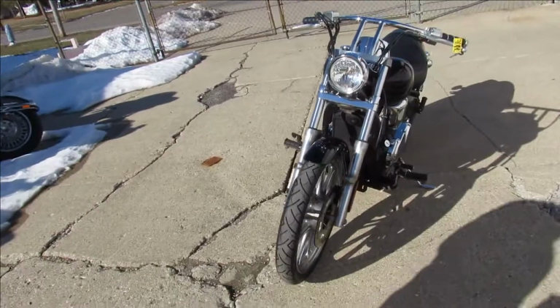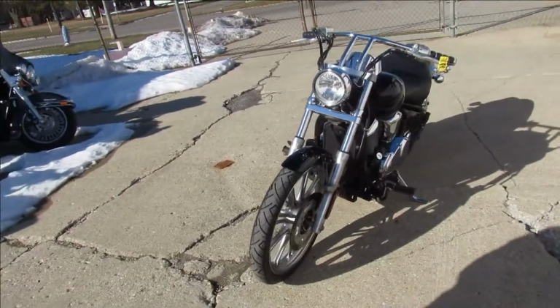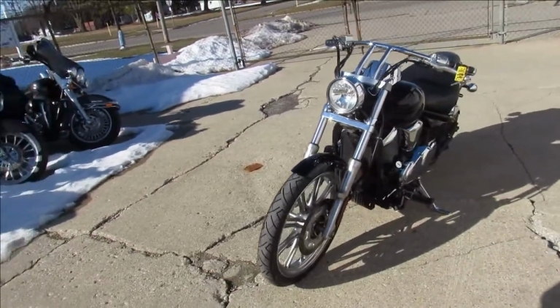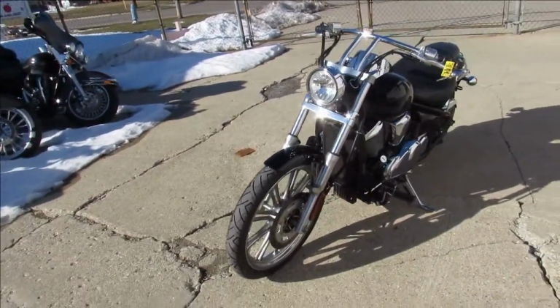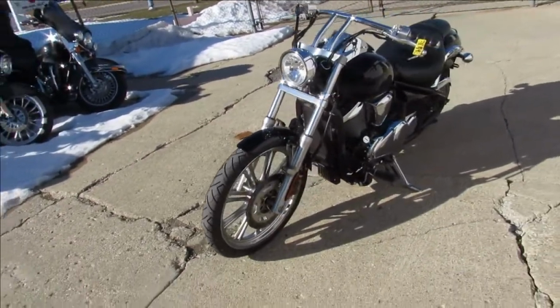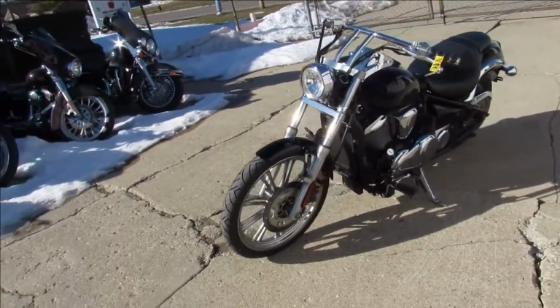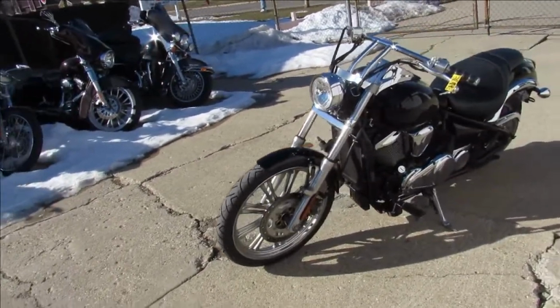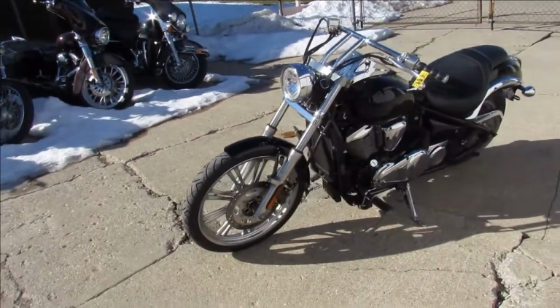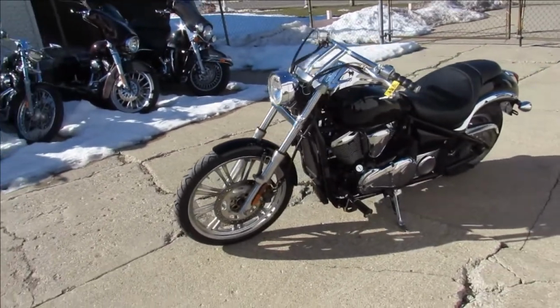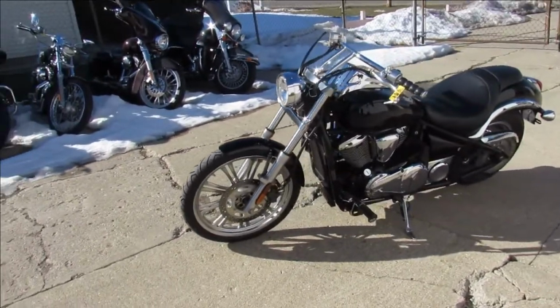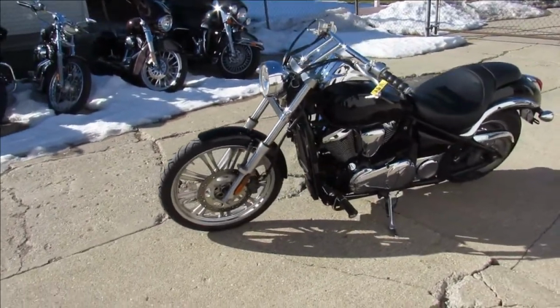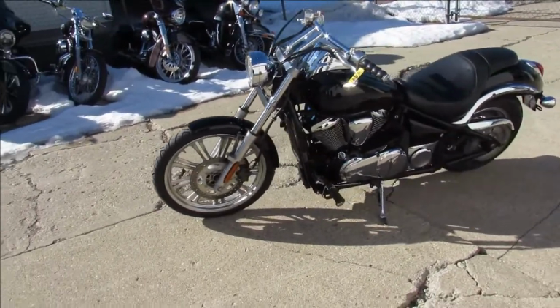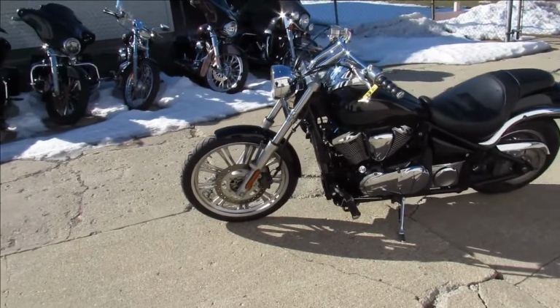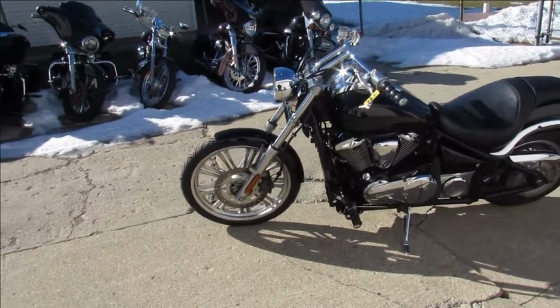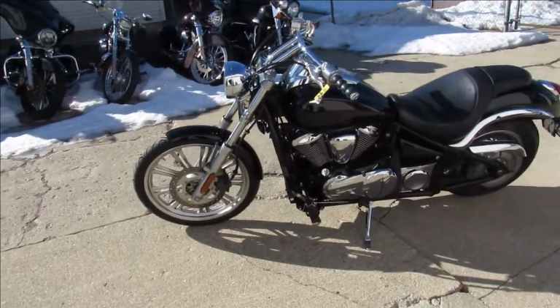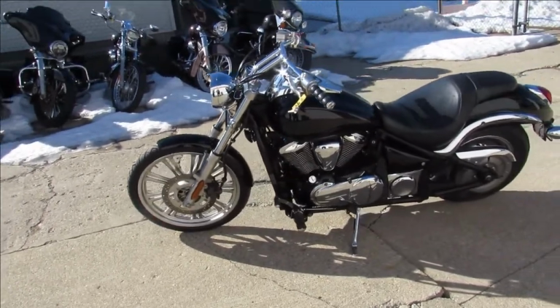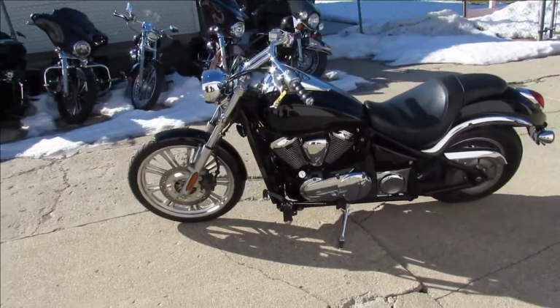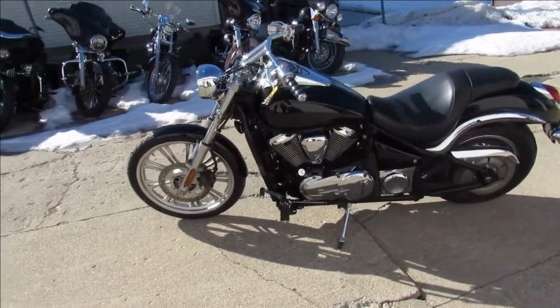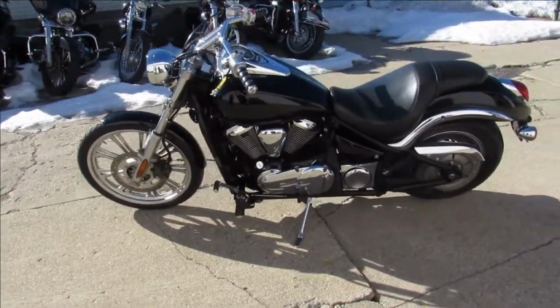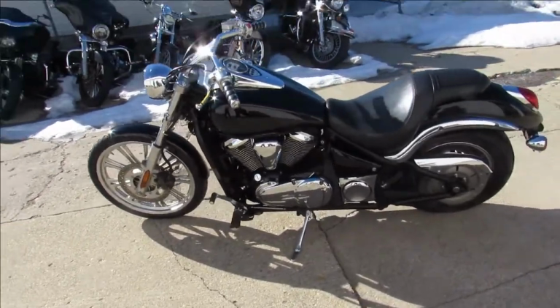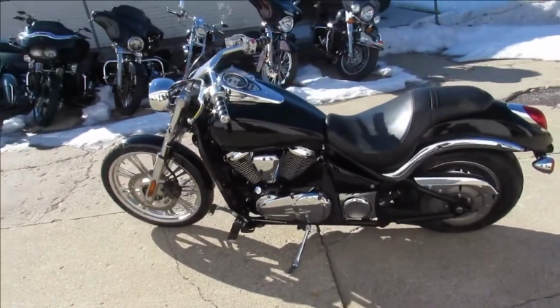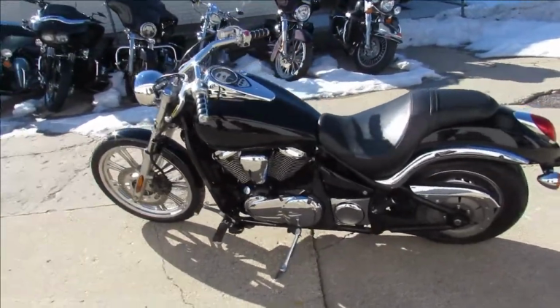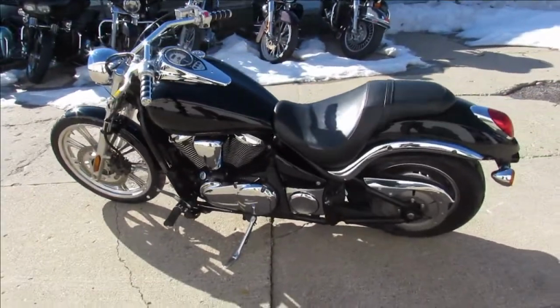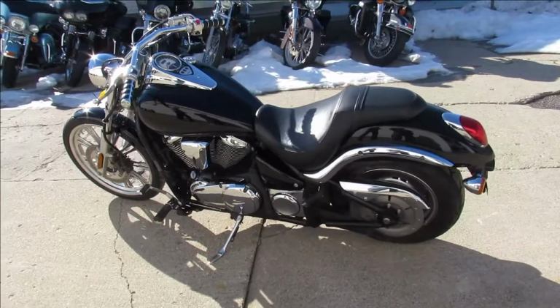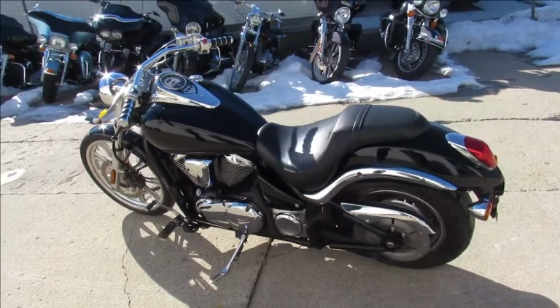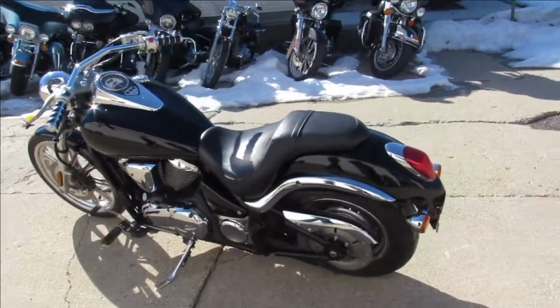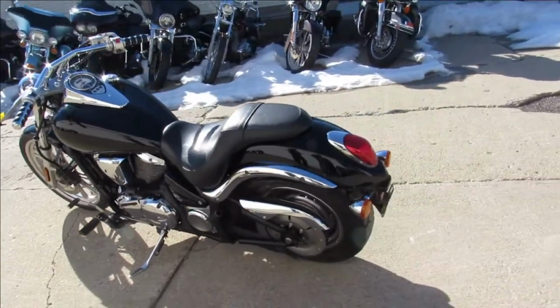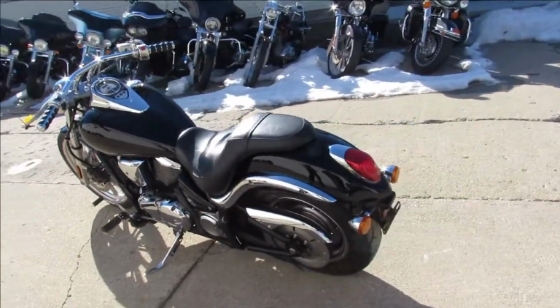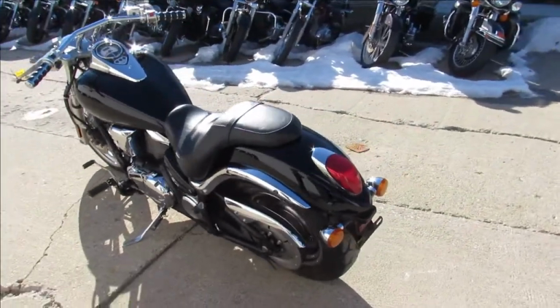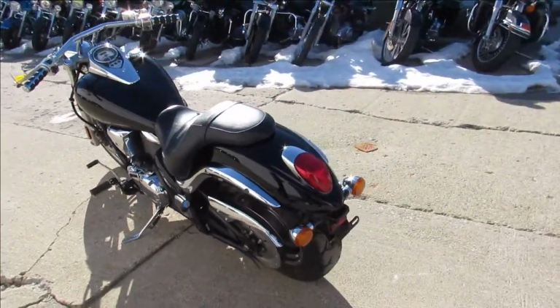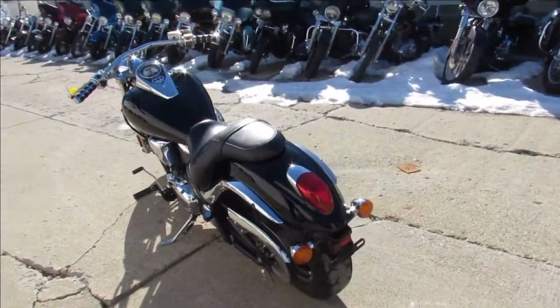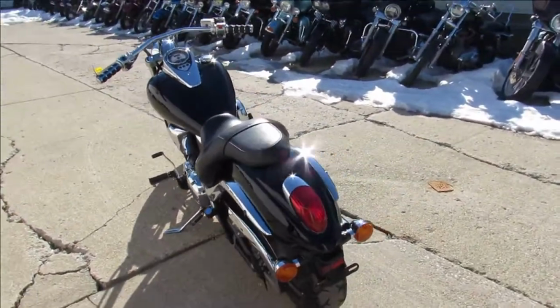This one's a 2007 Kawasaki Vulcan 900. It's got vivid black paint — the paint looks like it's in great shape. The chrome looks real good on this thing. It's got good looking wheels and good looking tires. This thing's in nice shape.